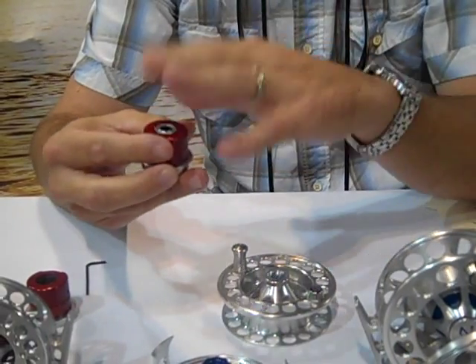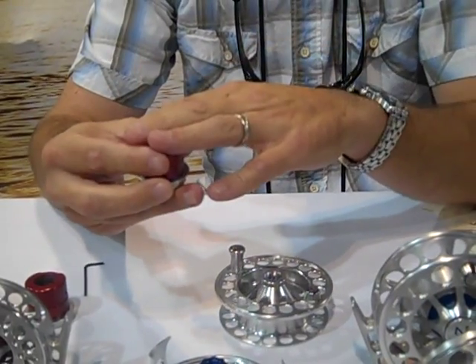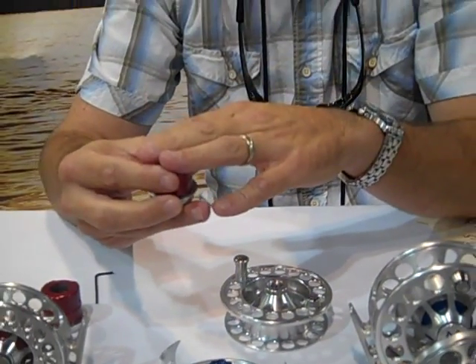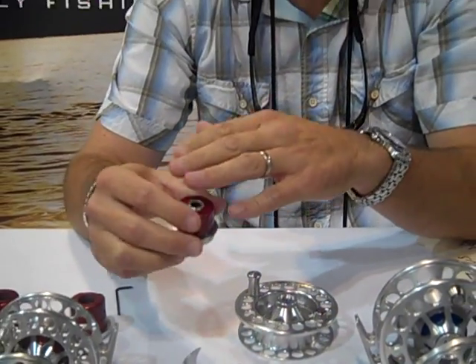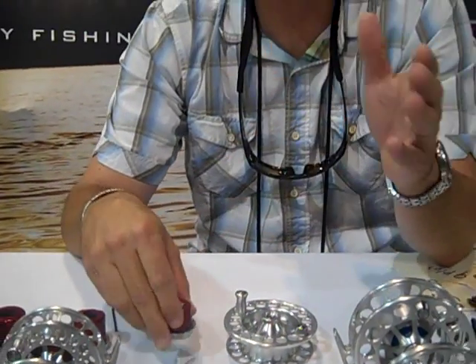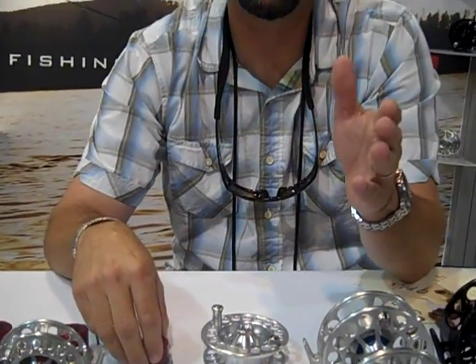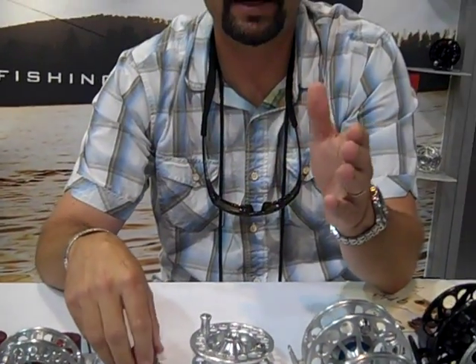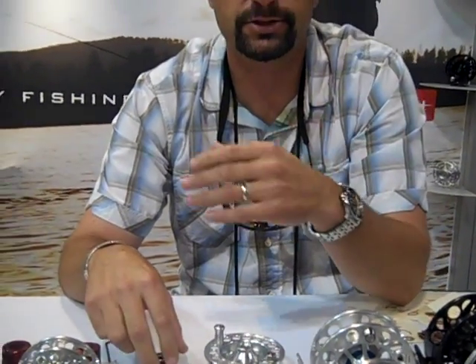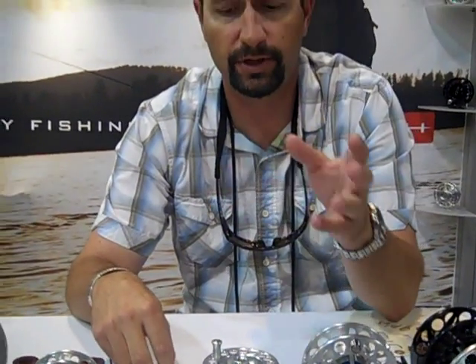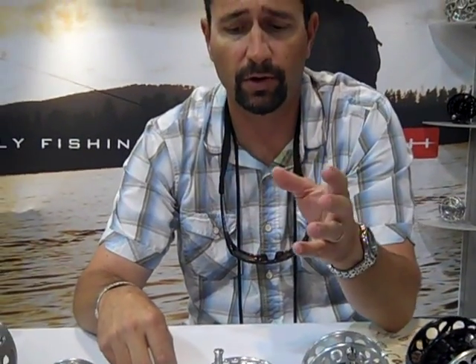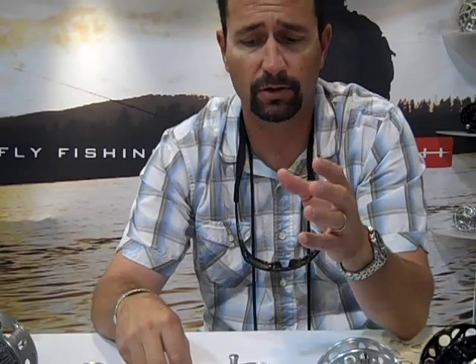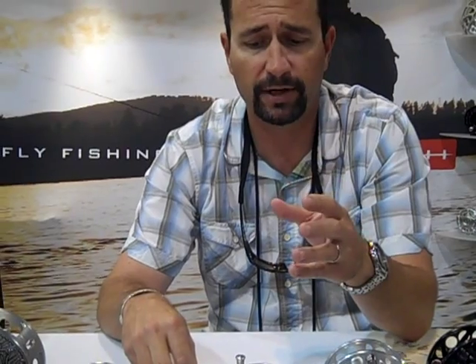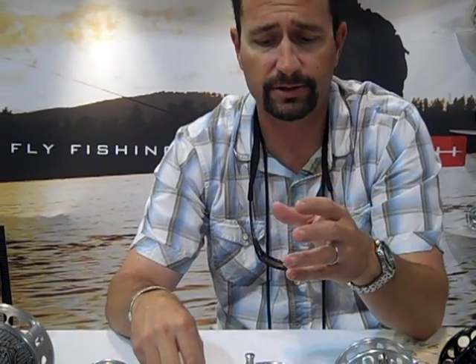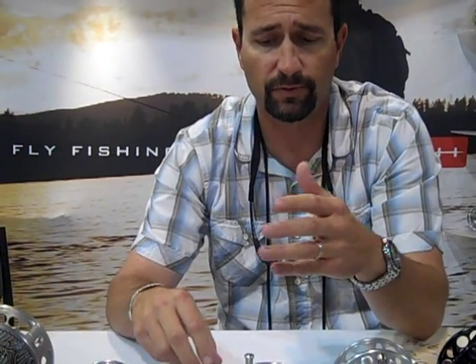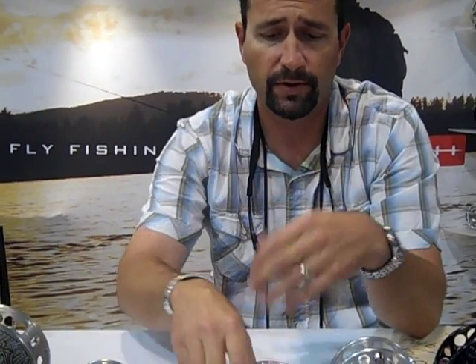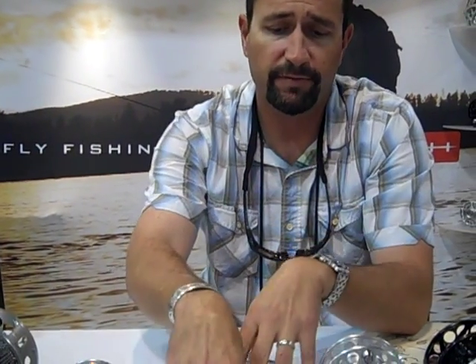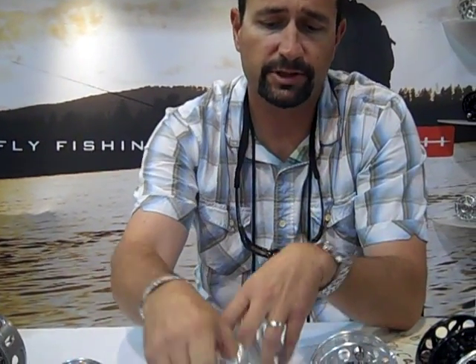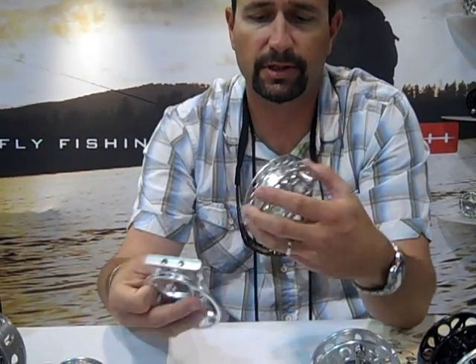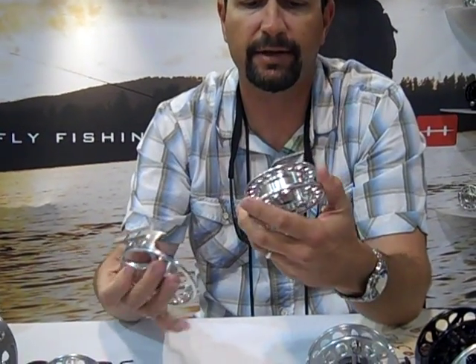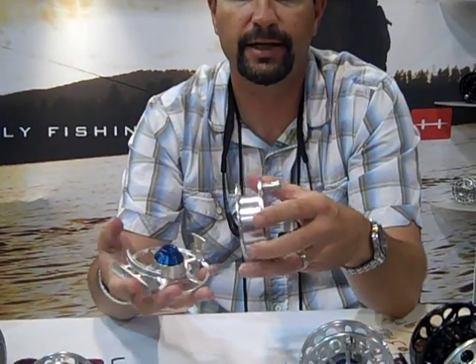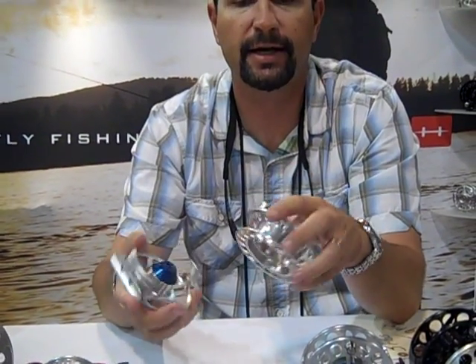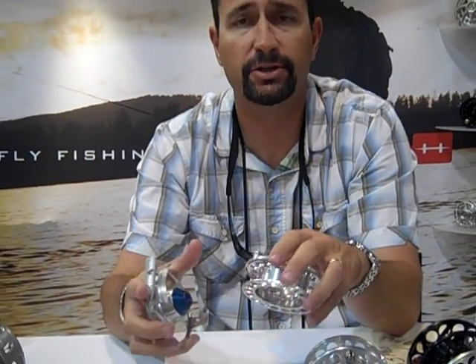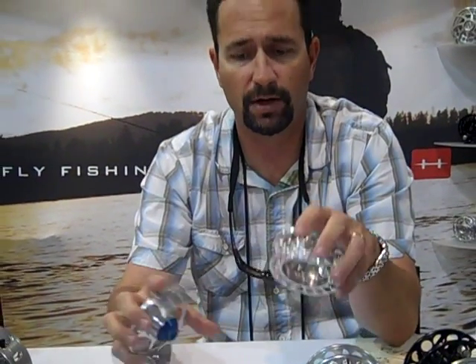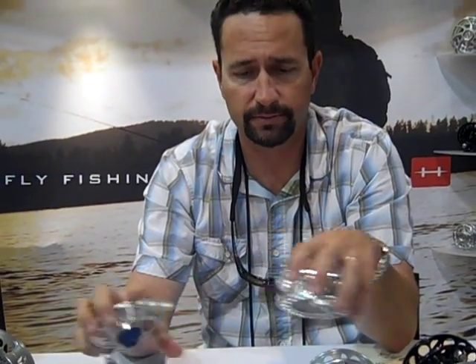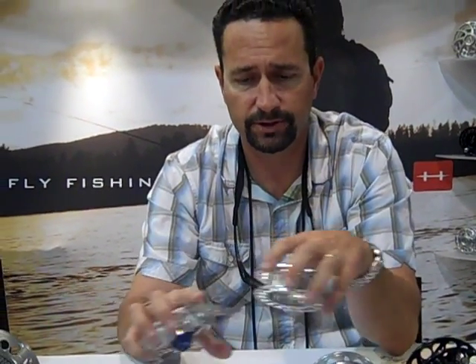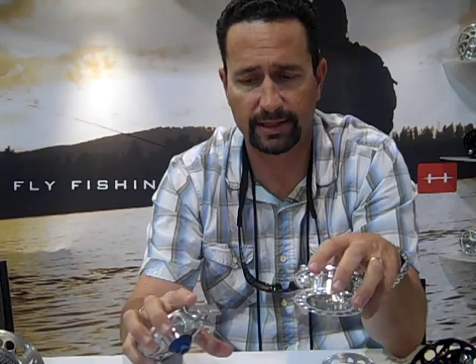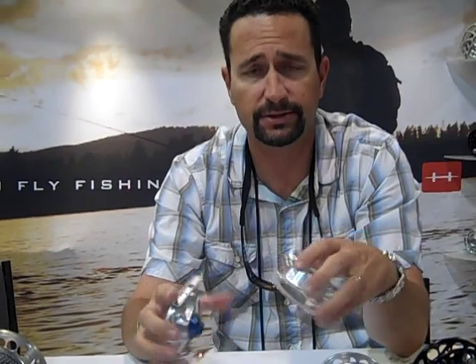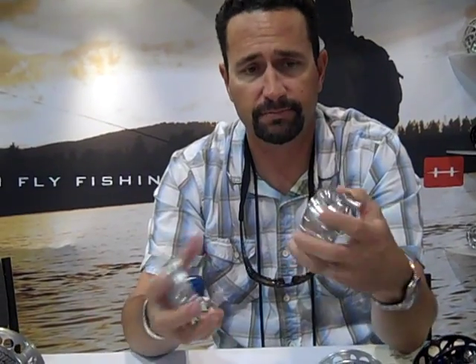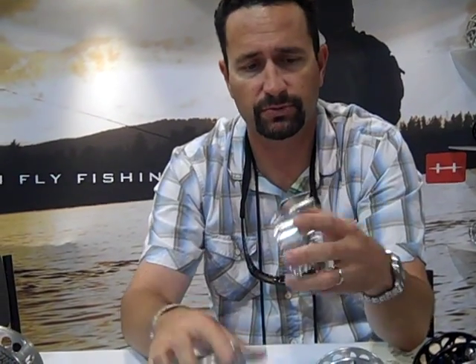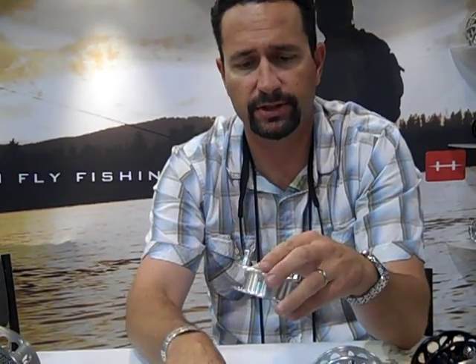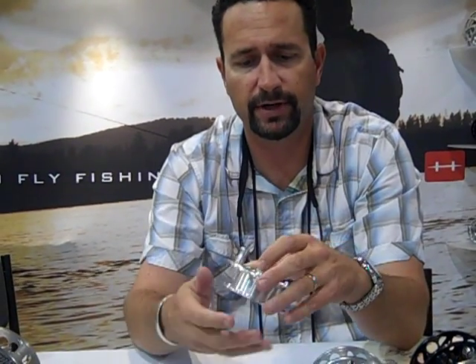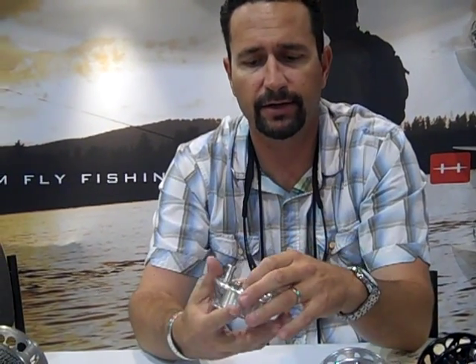It's a self-lubricating system — no need for maintenance, no need to oil or lubricate it. It's very simple to clean. Get it in and out of salt water just like this — just rinse it and you're ready to go.